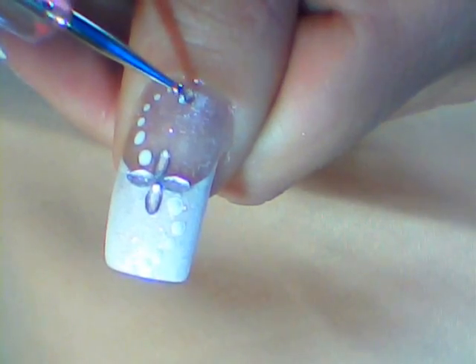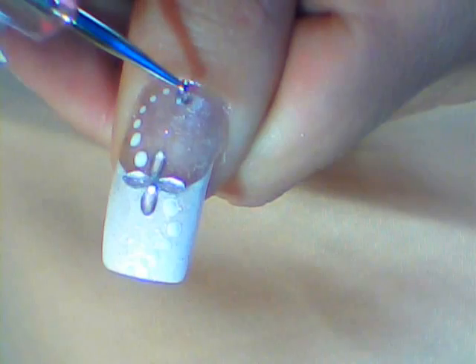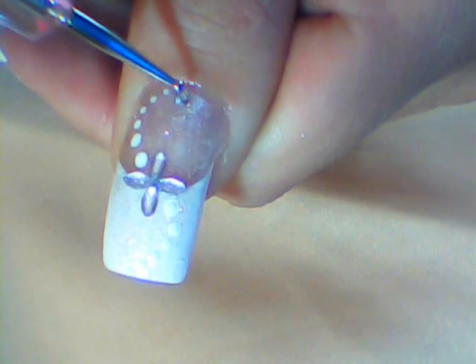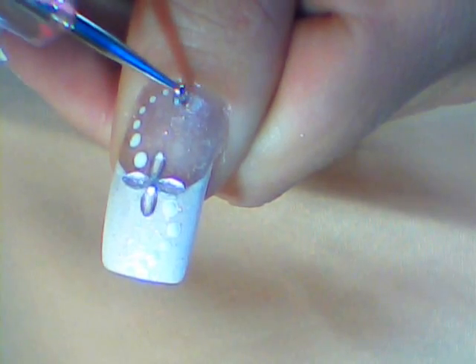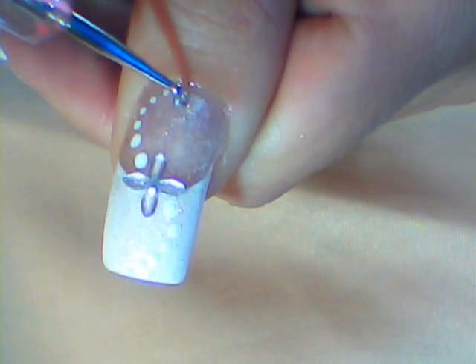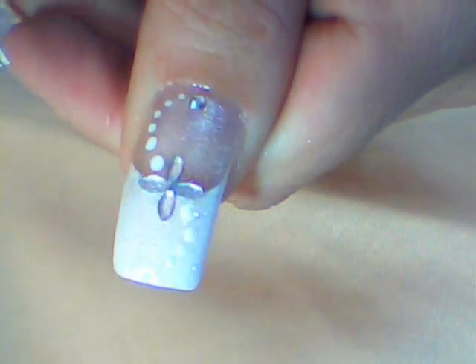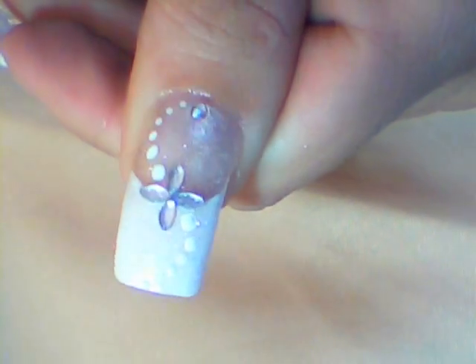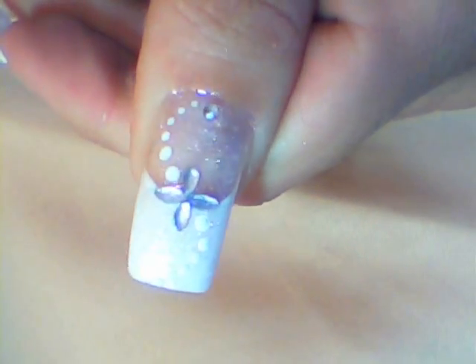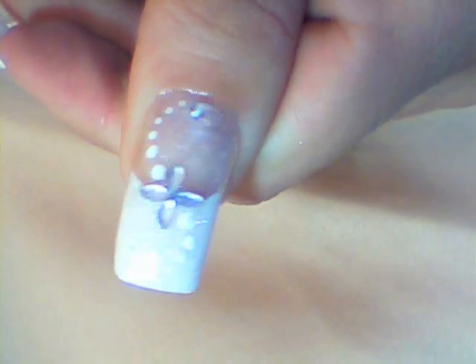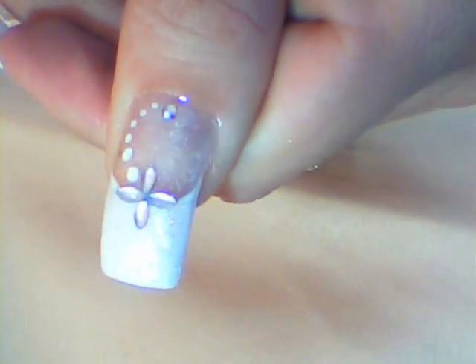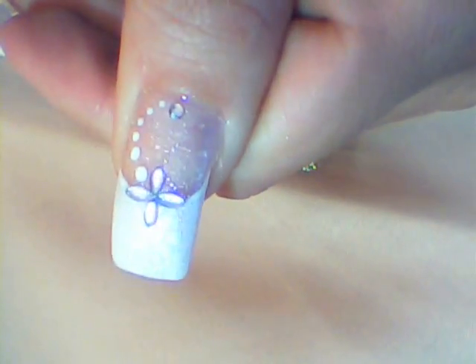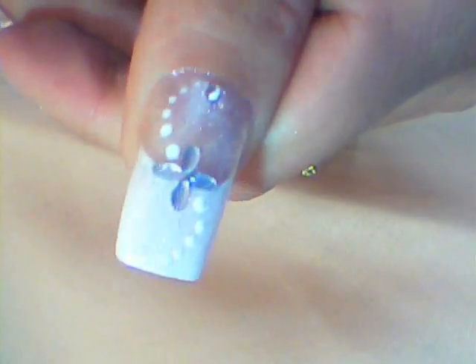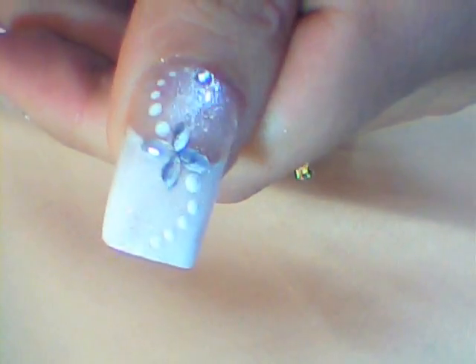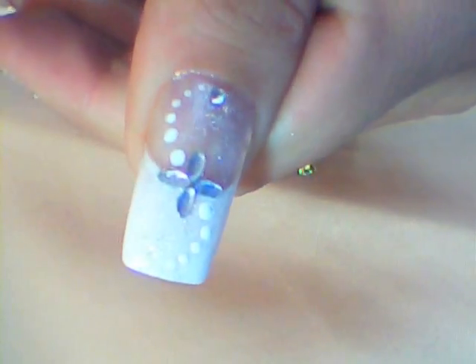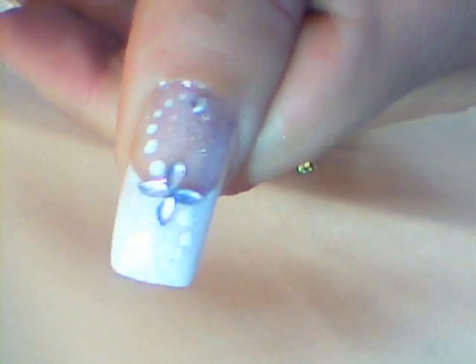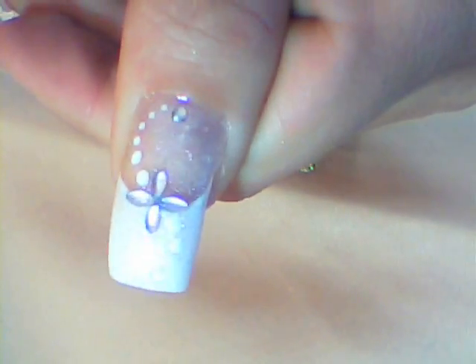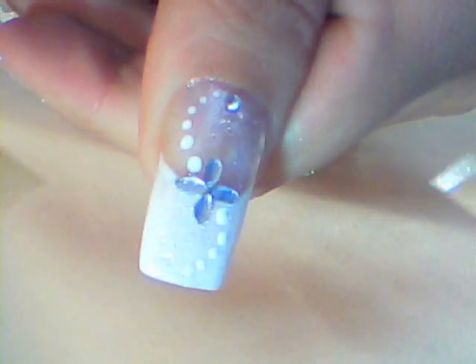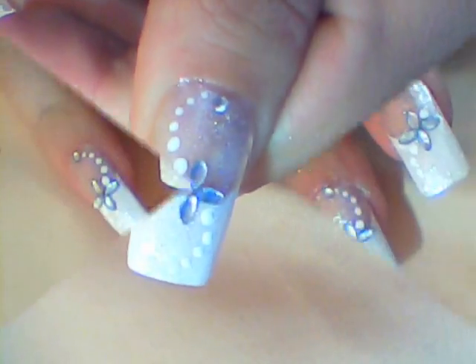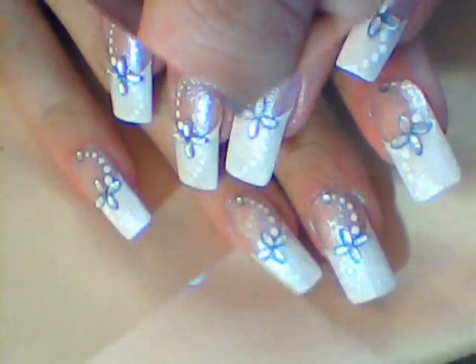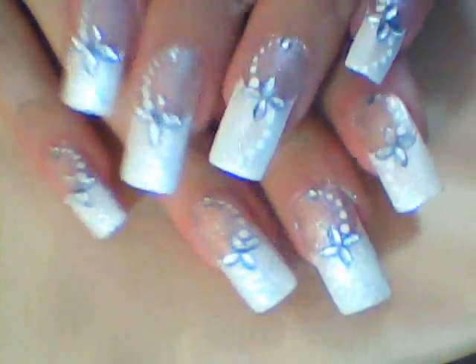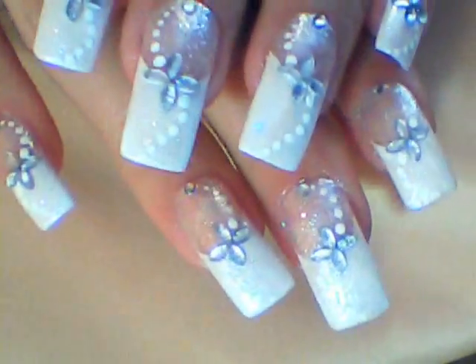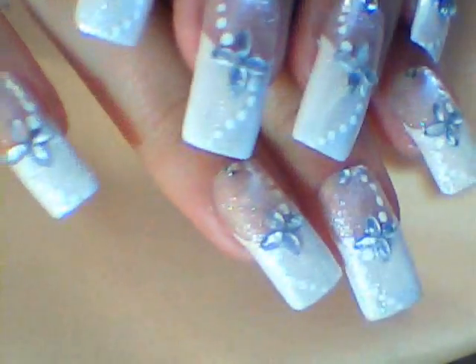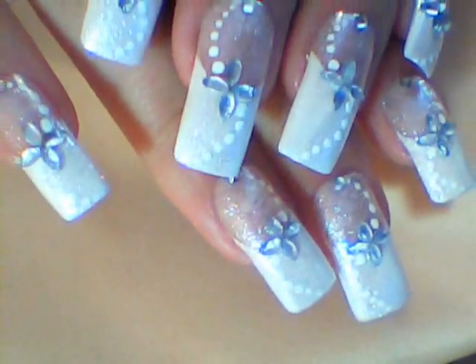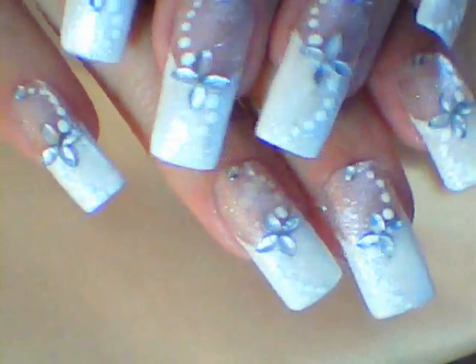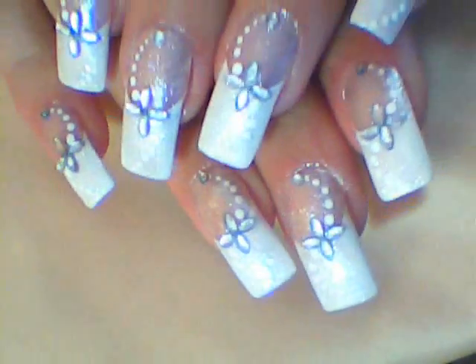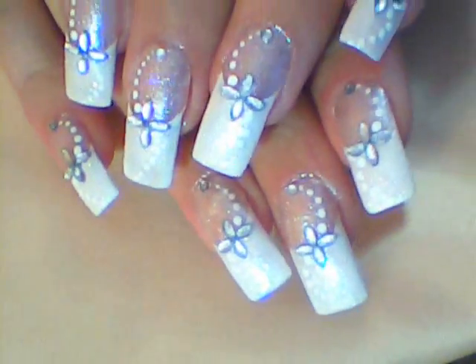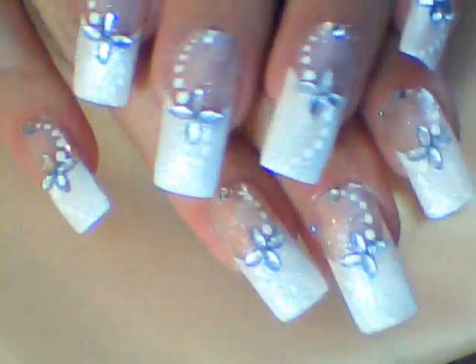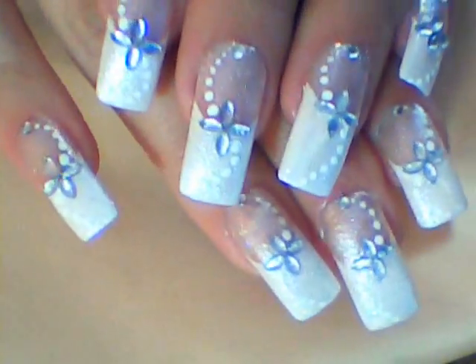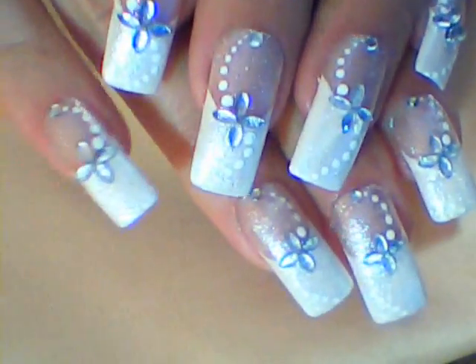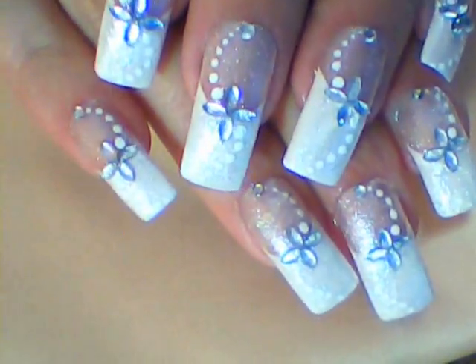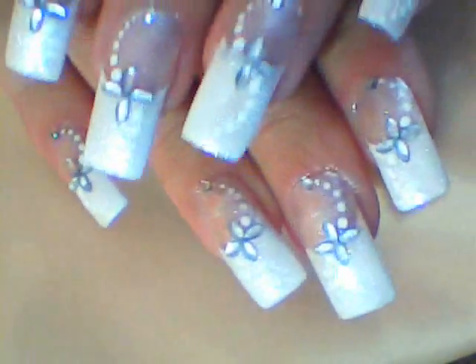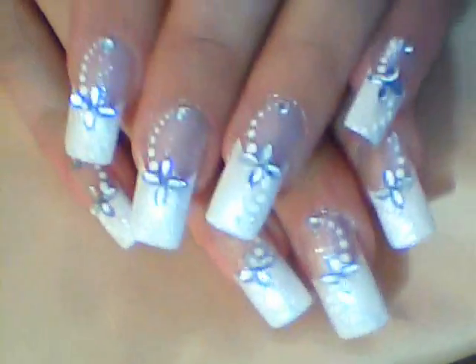Then apply top coat and add a round silver rhinestone. Apply a second layer of top coat and you are done.